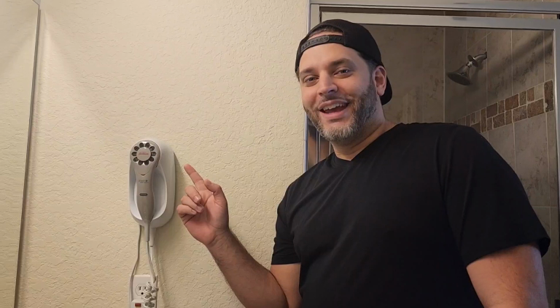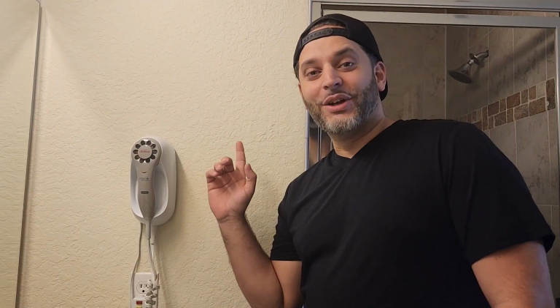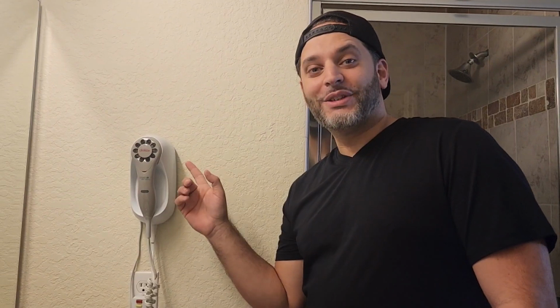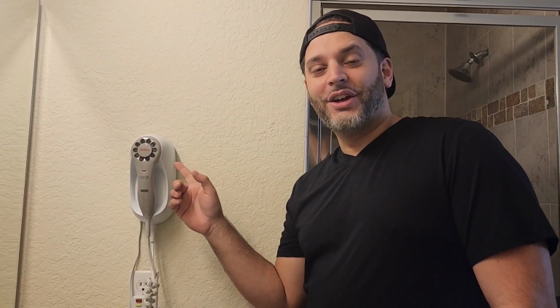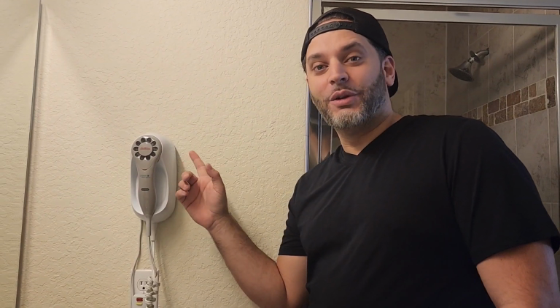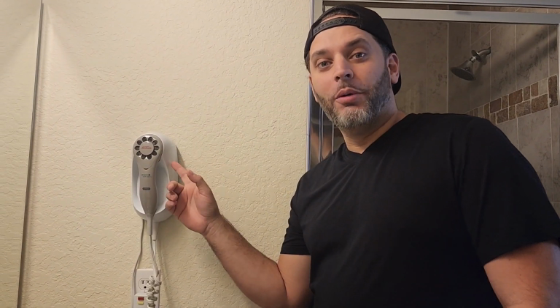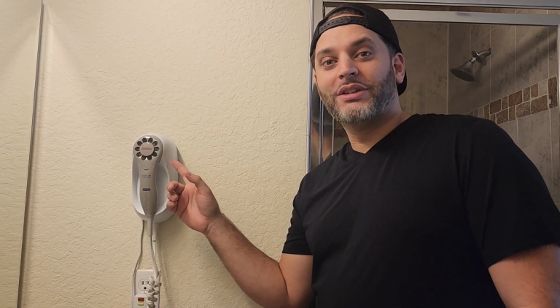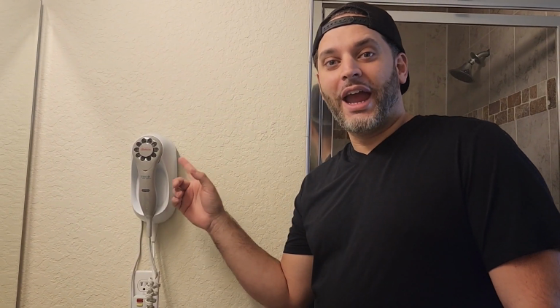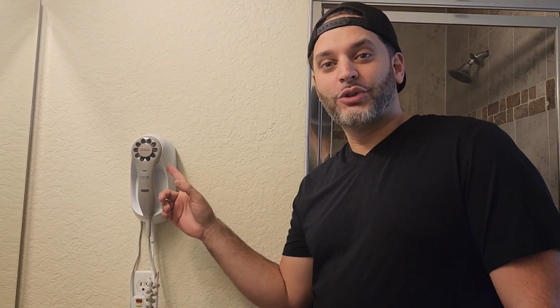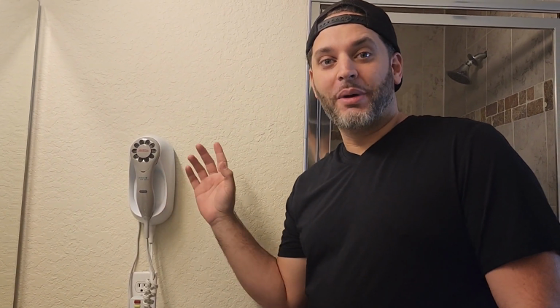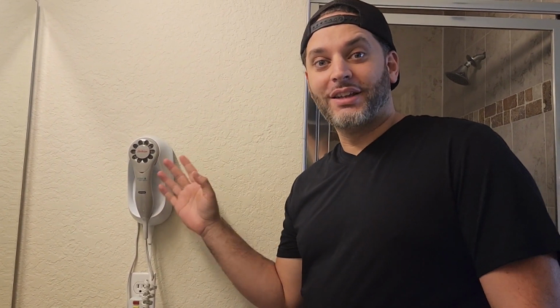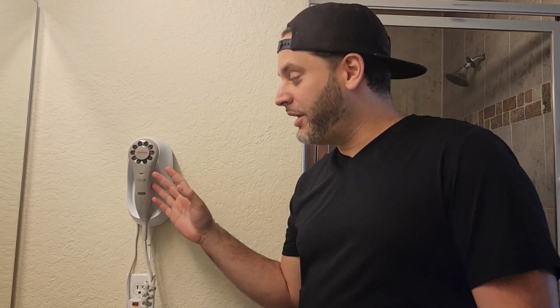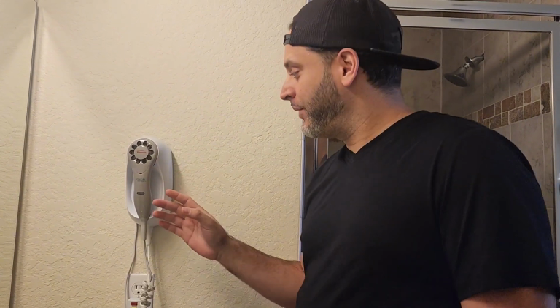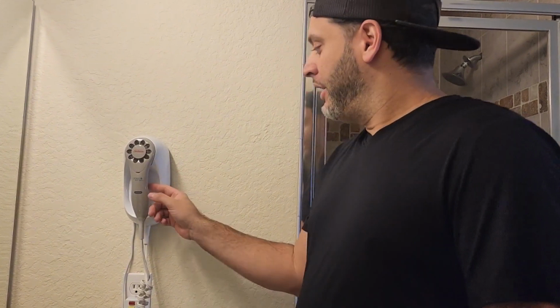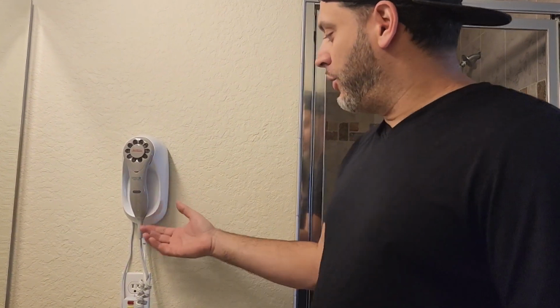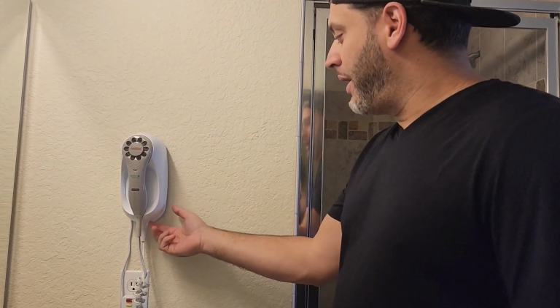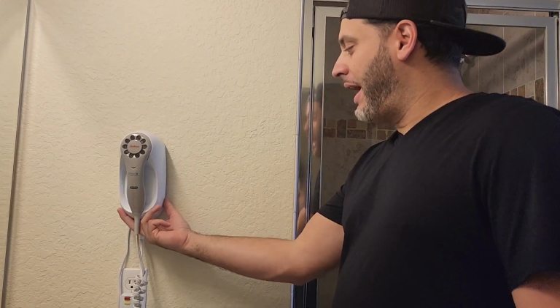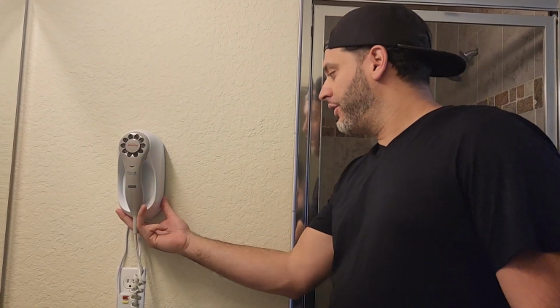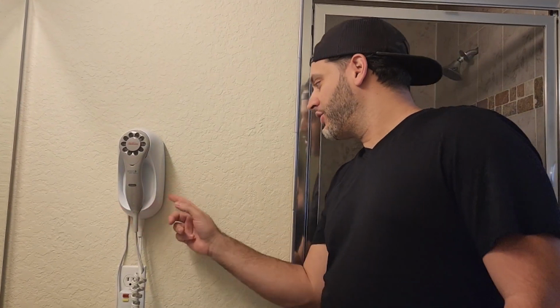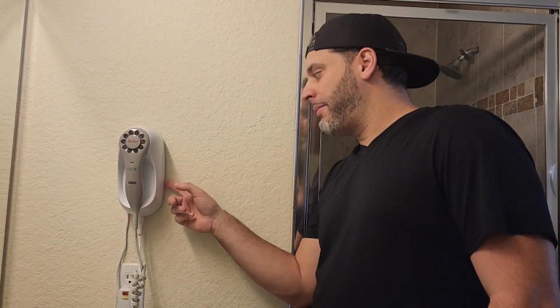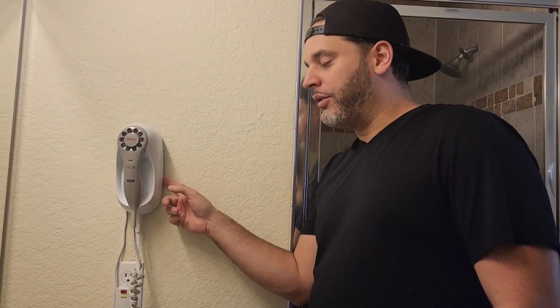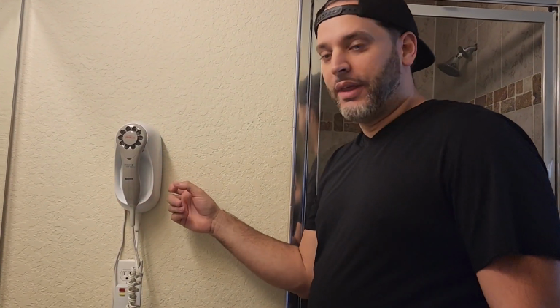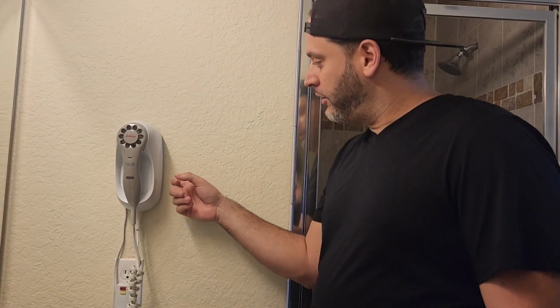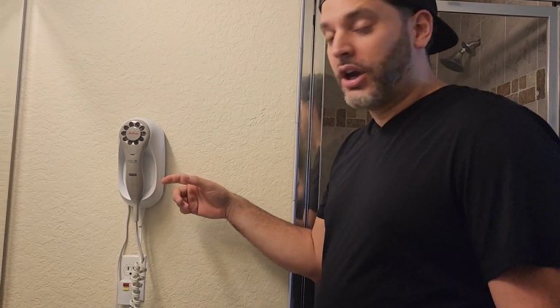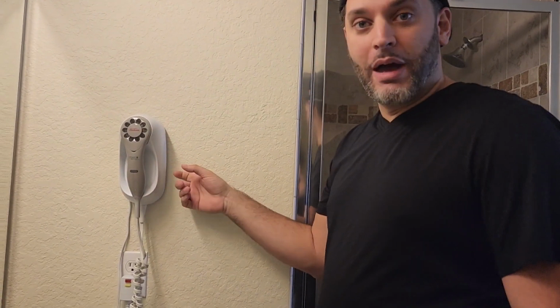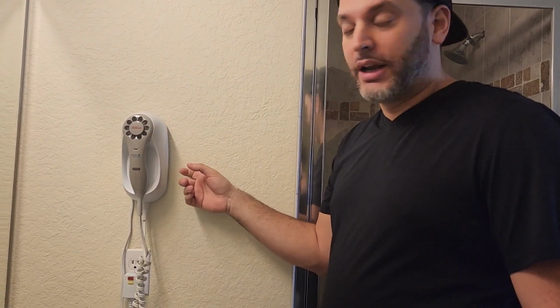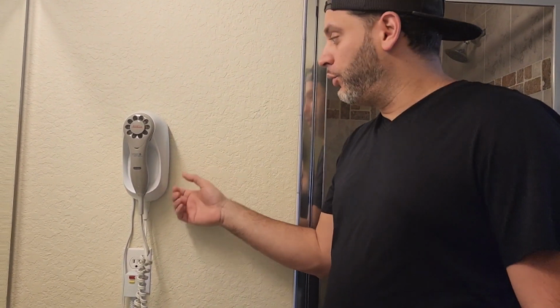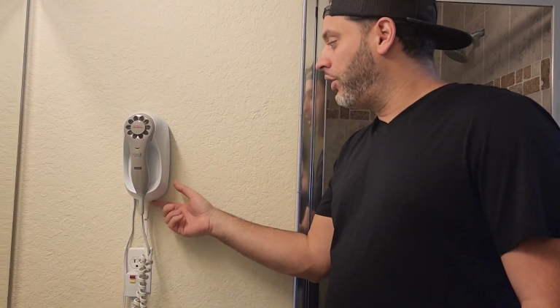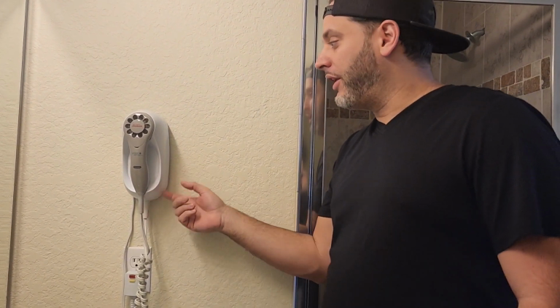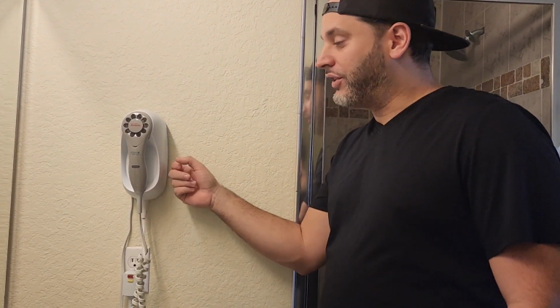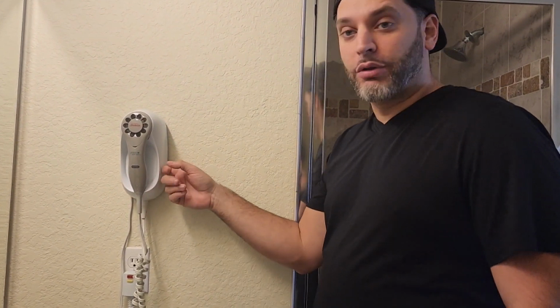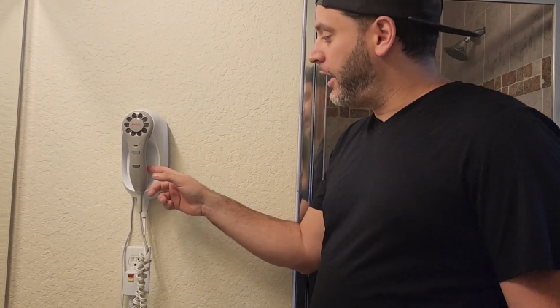This right here is the wall-mounted hairdryer by Sunbeam. Right behind here, there's actually a mount that you can mount right onto the wall and then hook this right on.